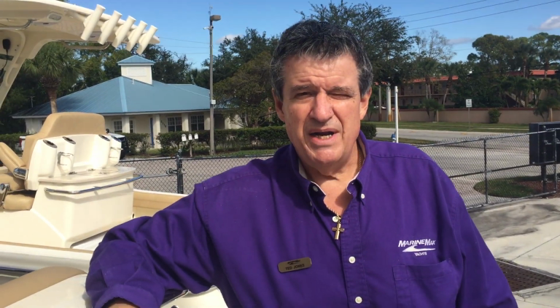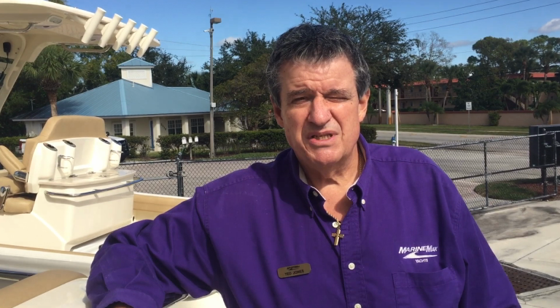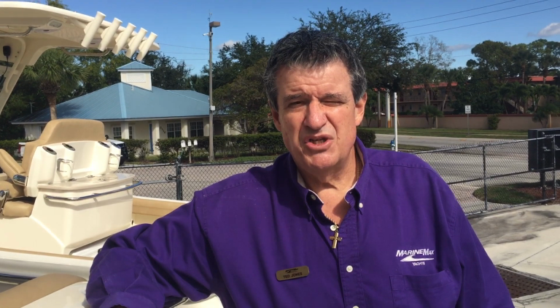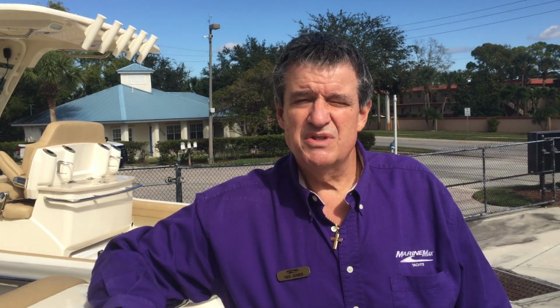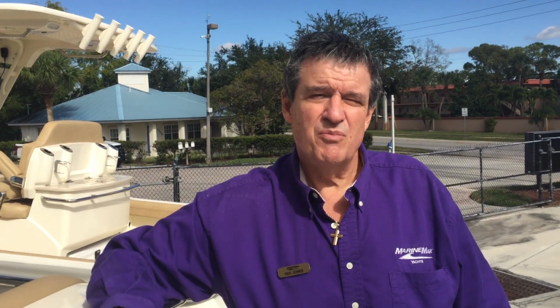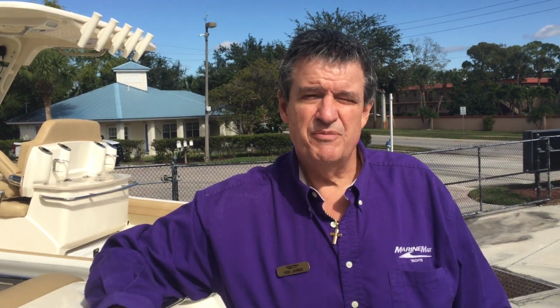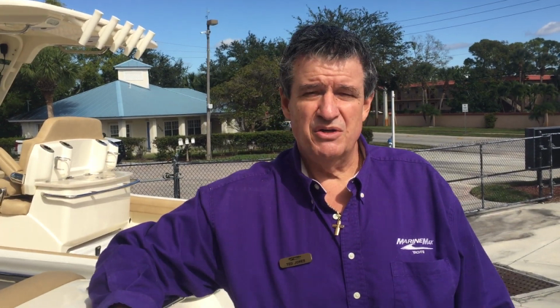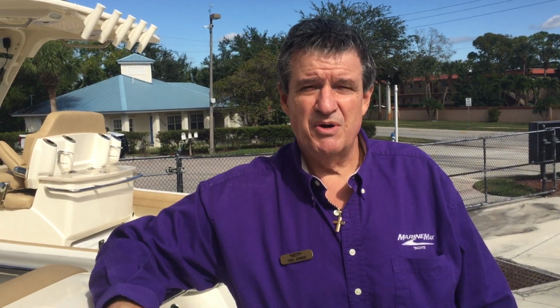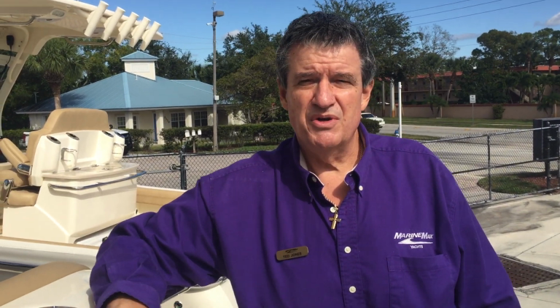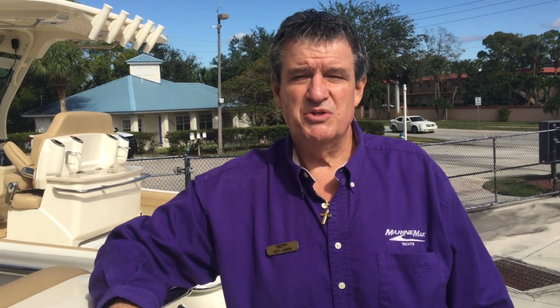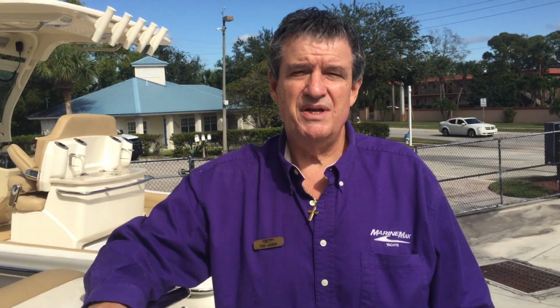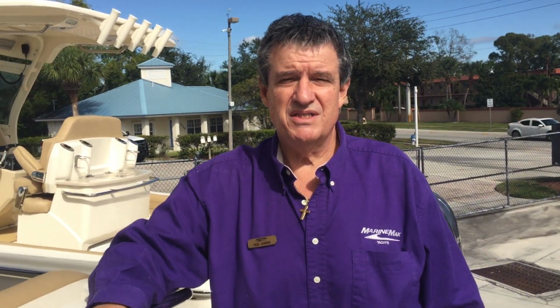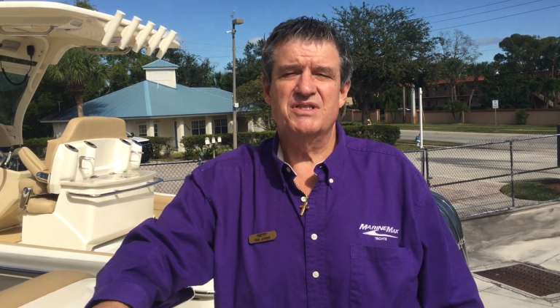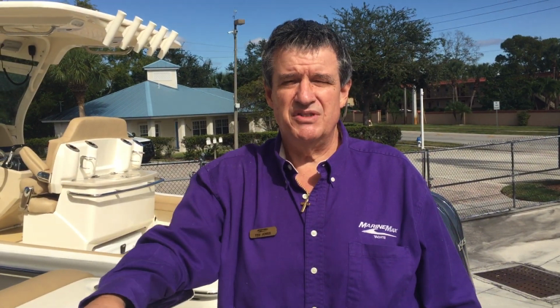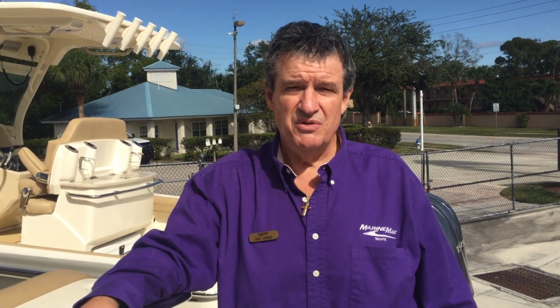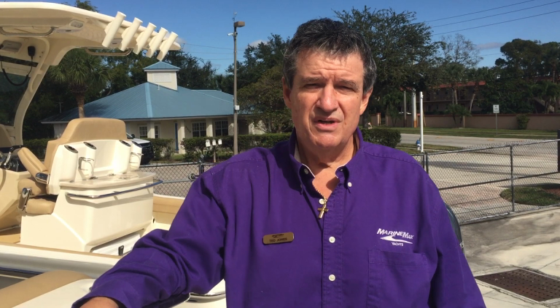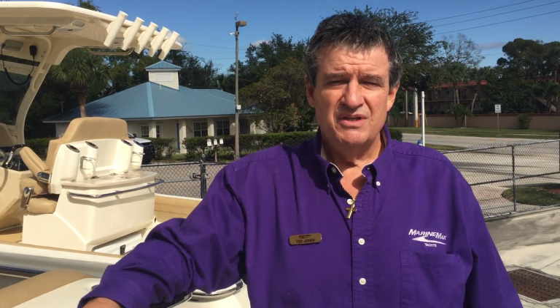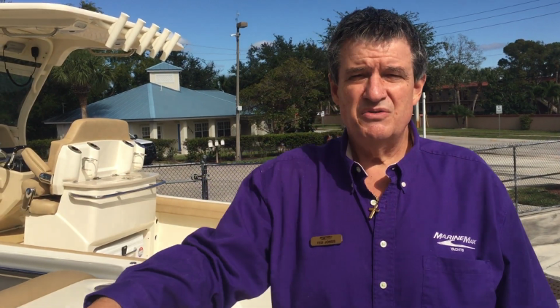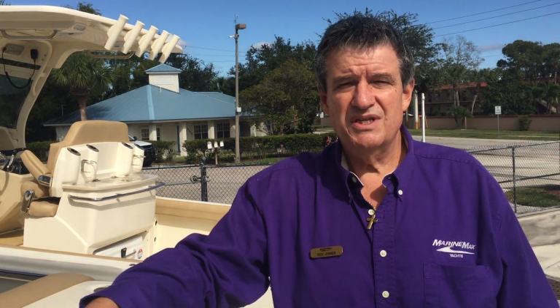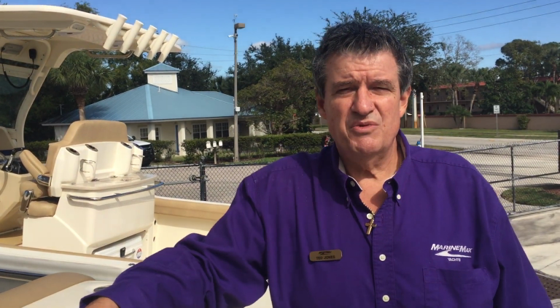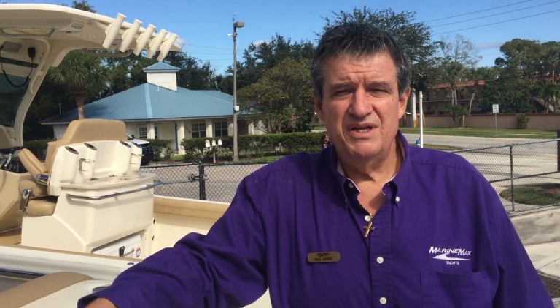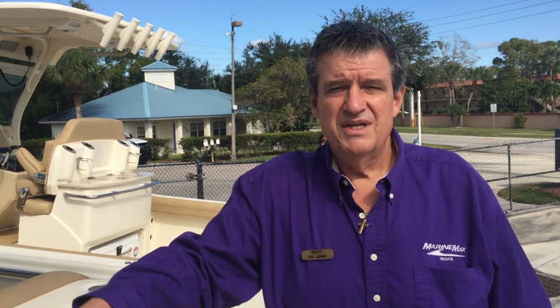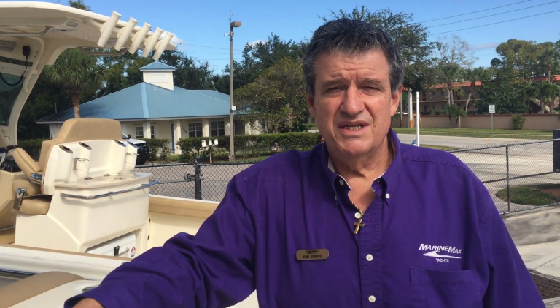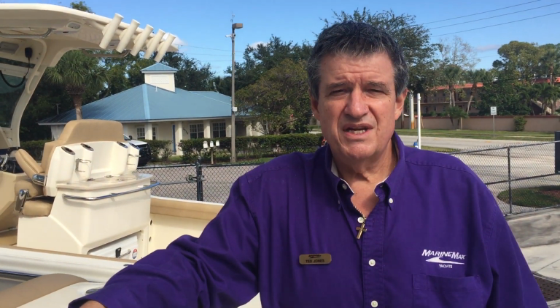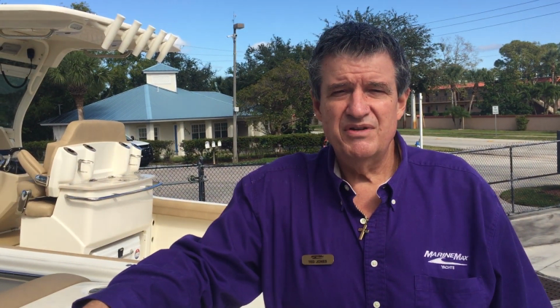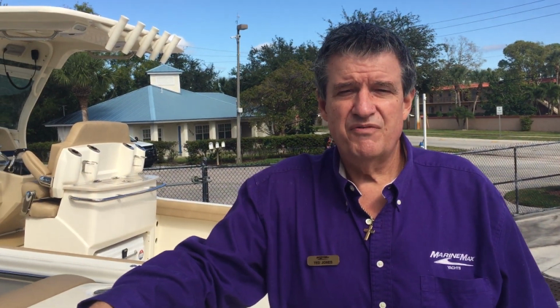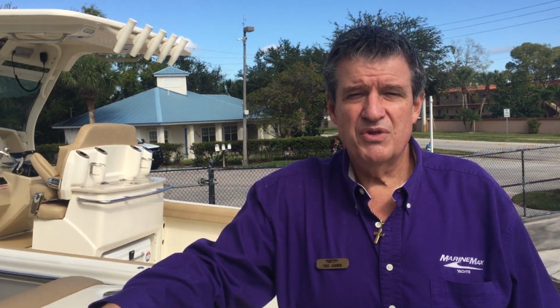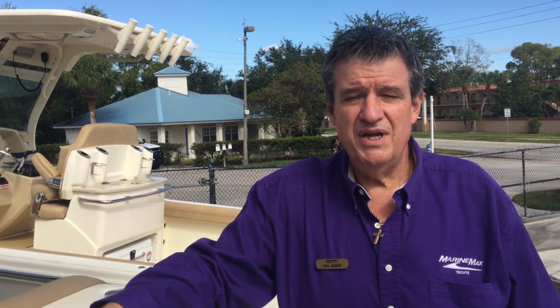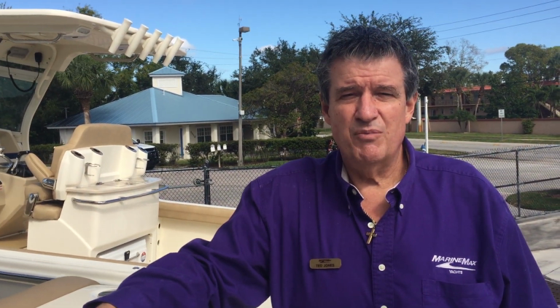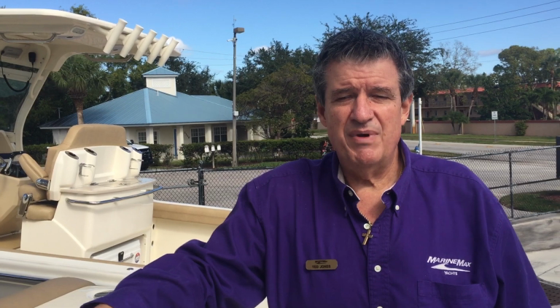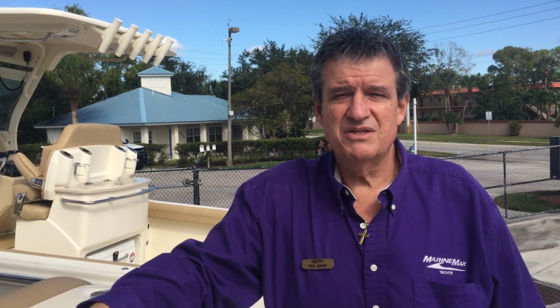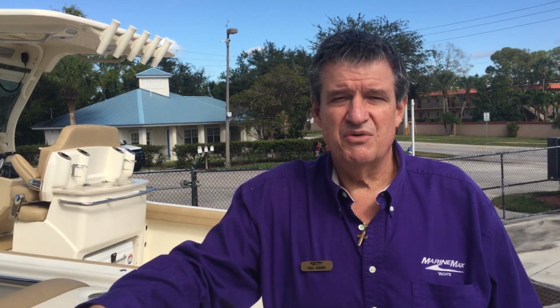My name is Ted Jones. For more information on this boat, you can reach me at 772-263-6743 at MarineMax in Stuart.